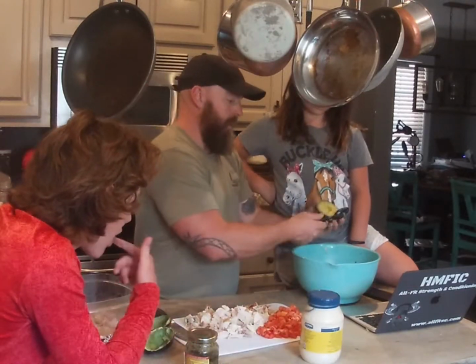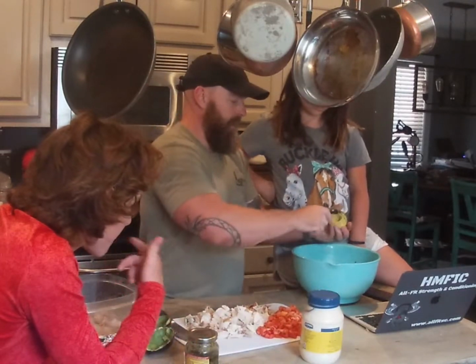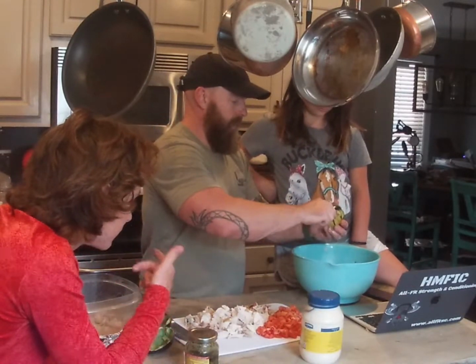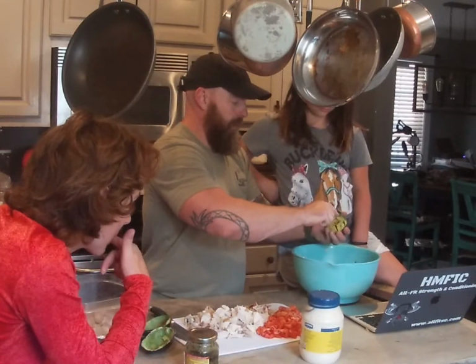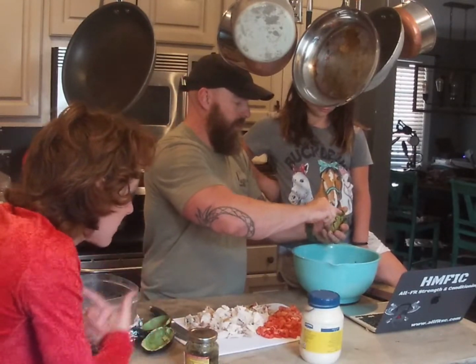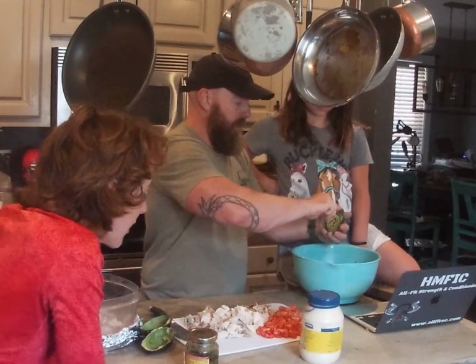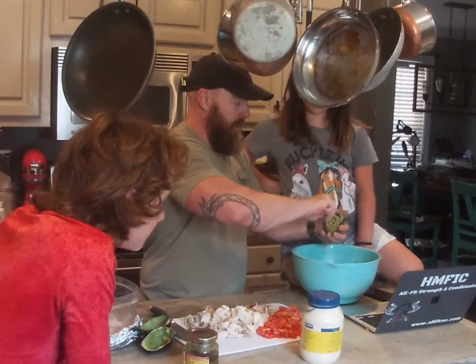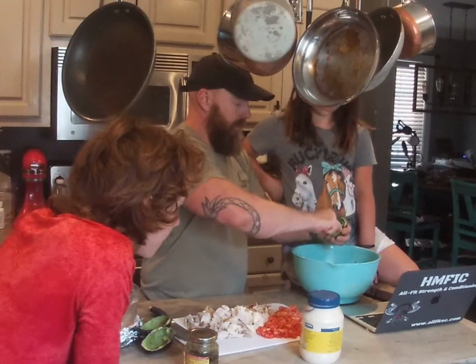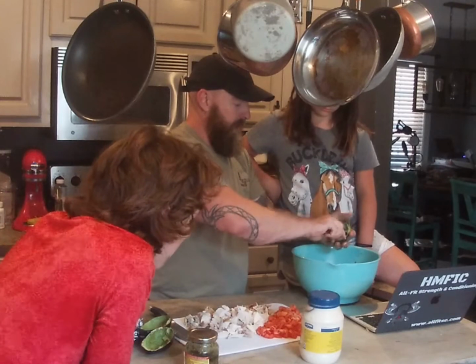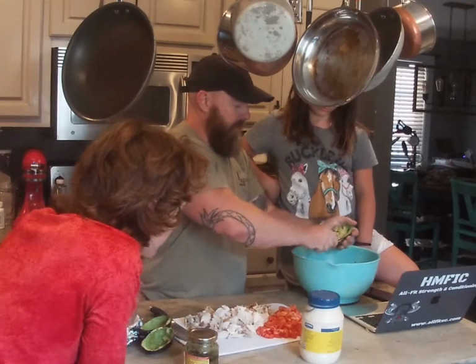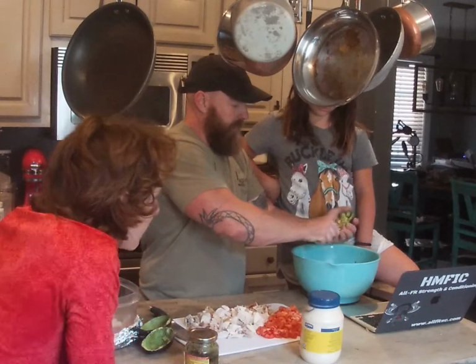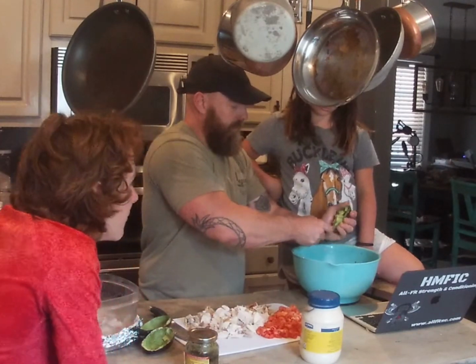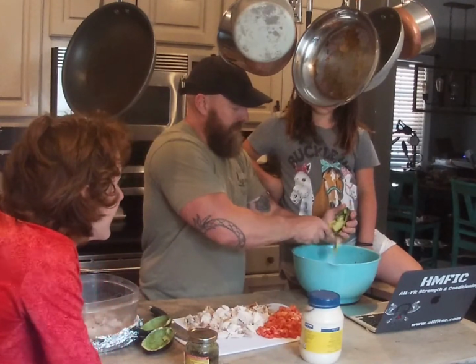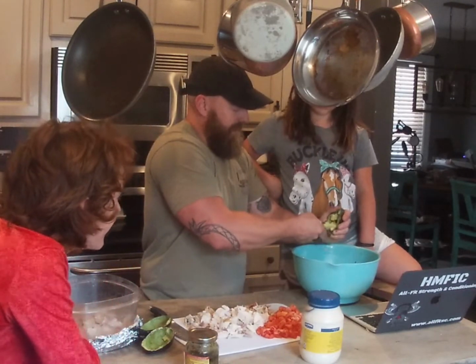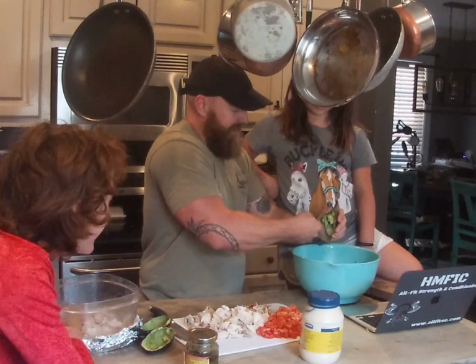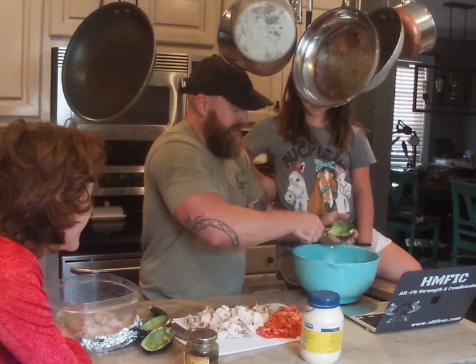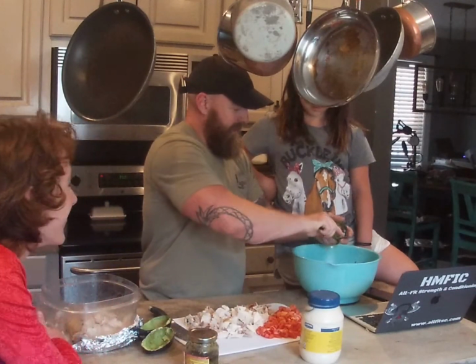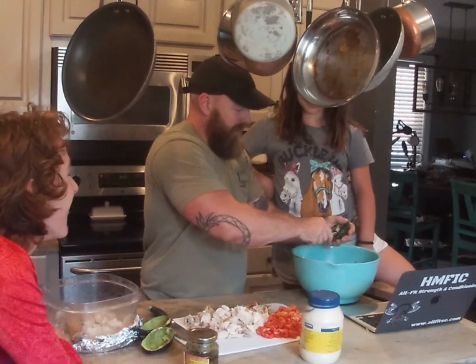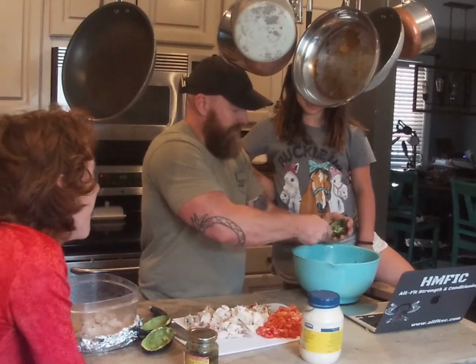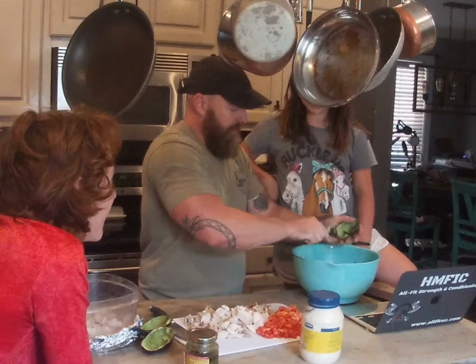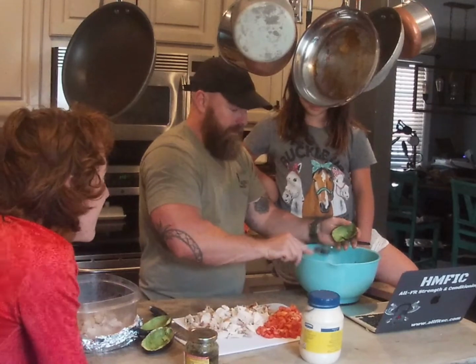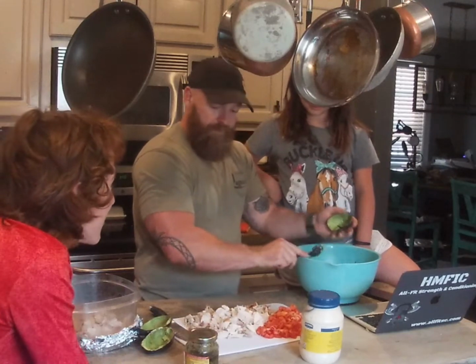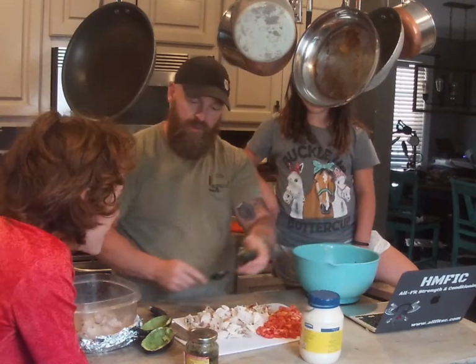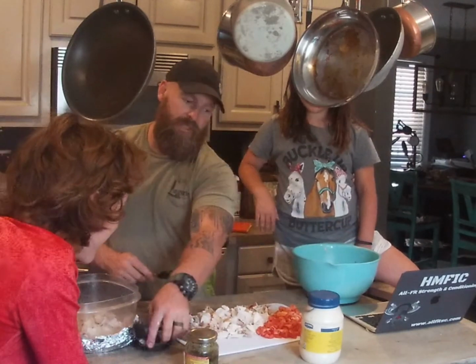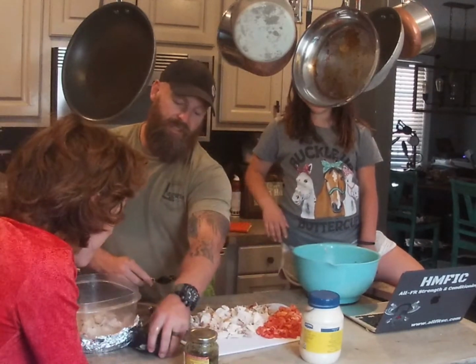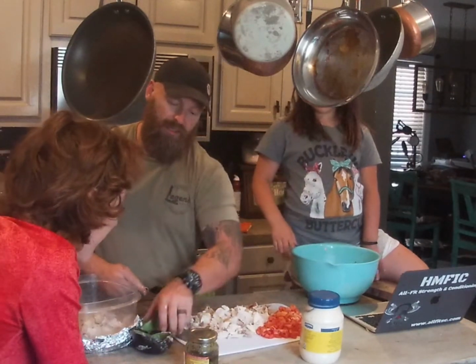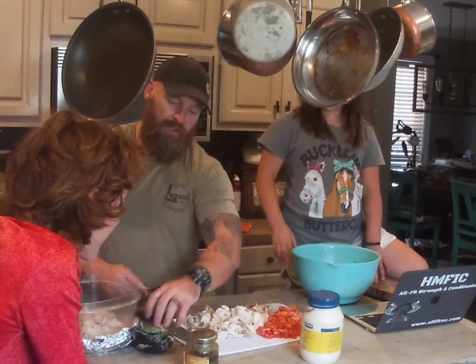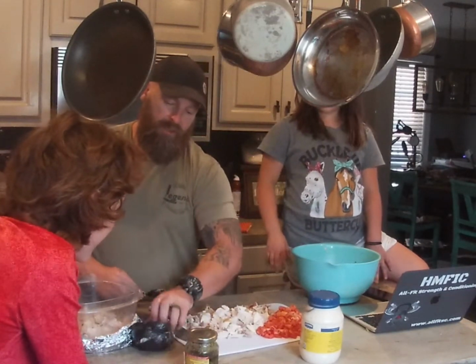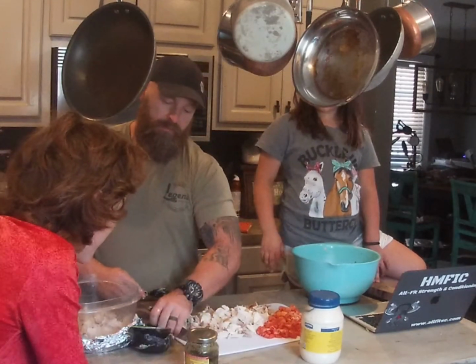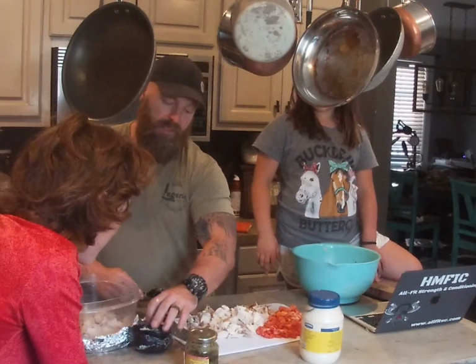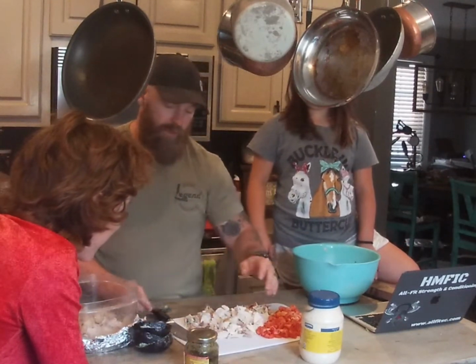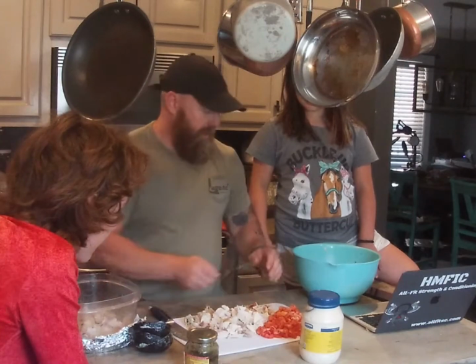Let's see, you get some of this pesto mixed in there. The tomatoes are going in. They're good for you. Maybe not disgusting to you, Mark — stop ruining my video.